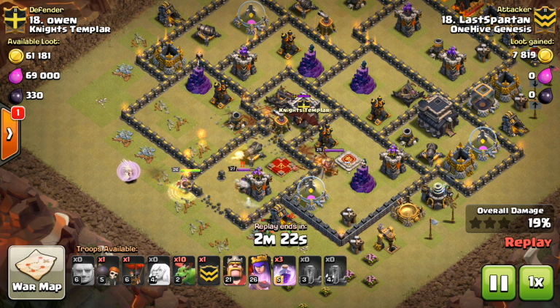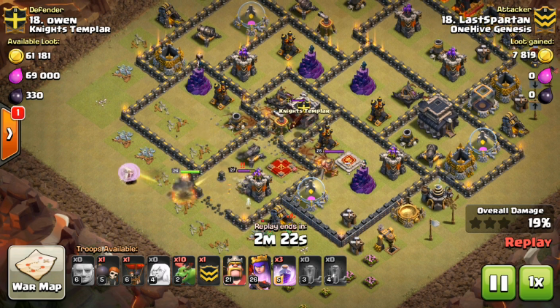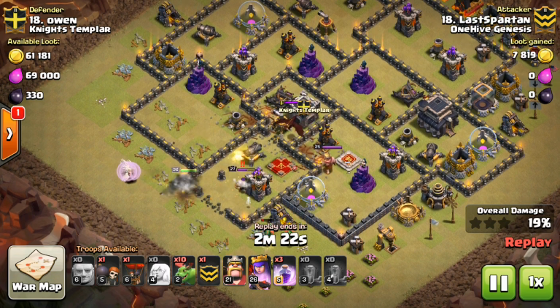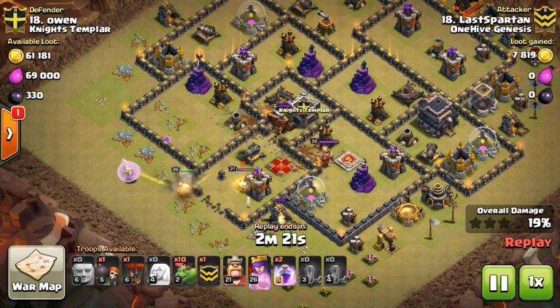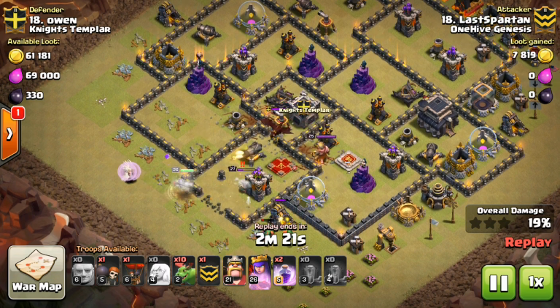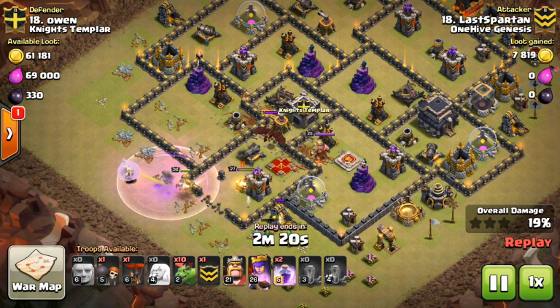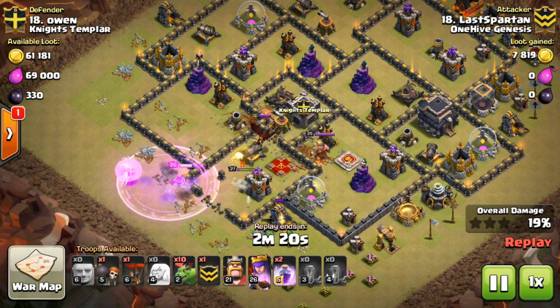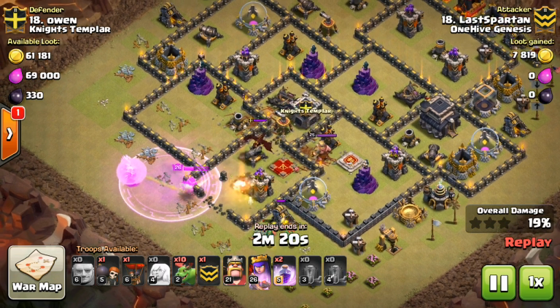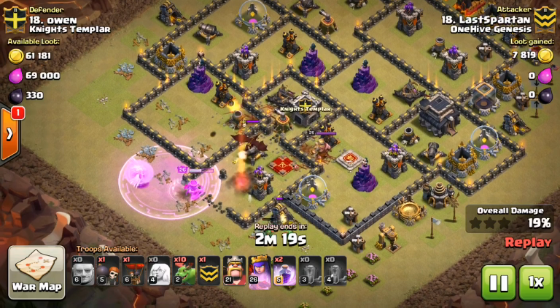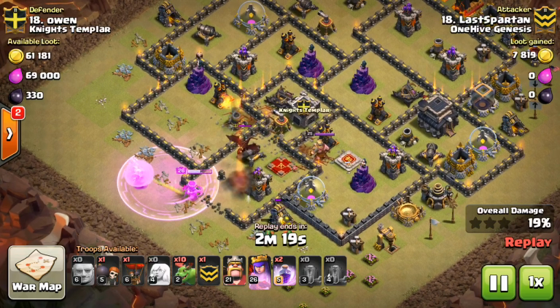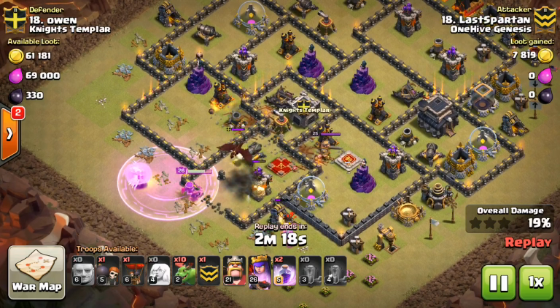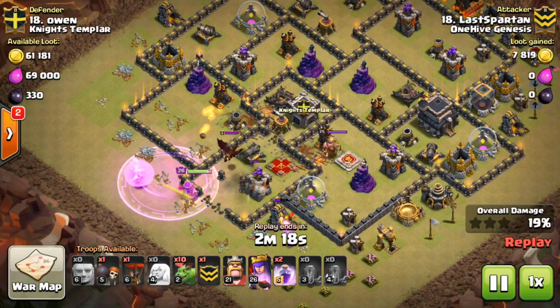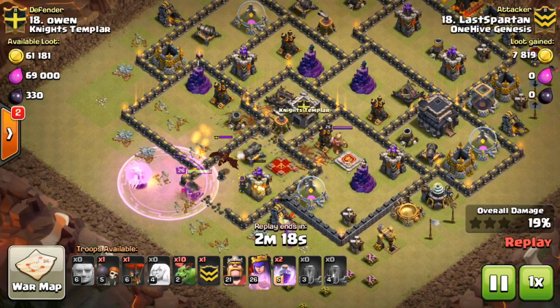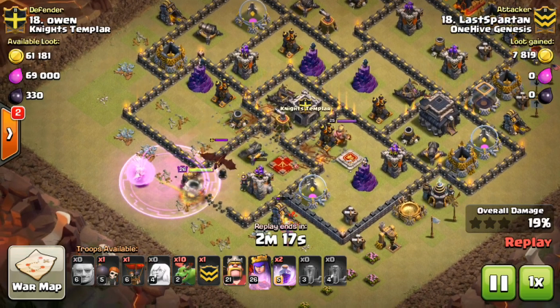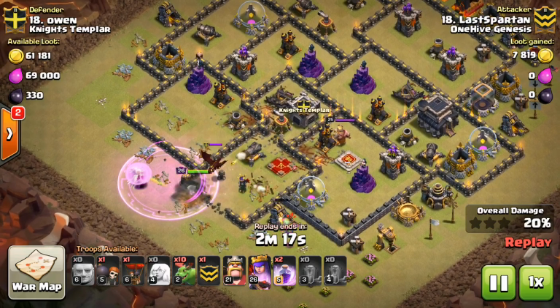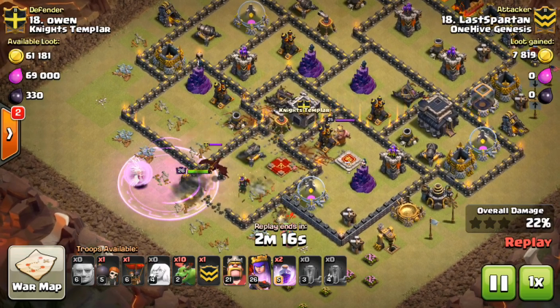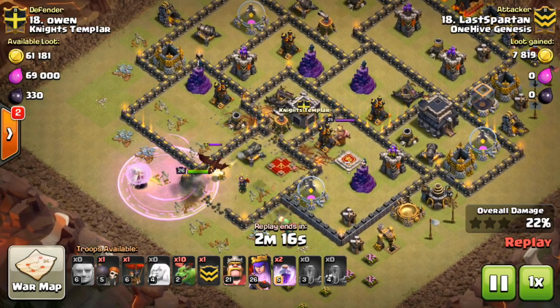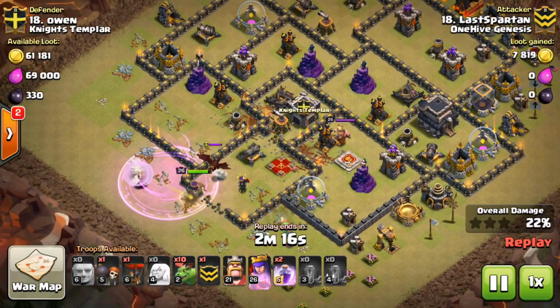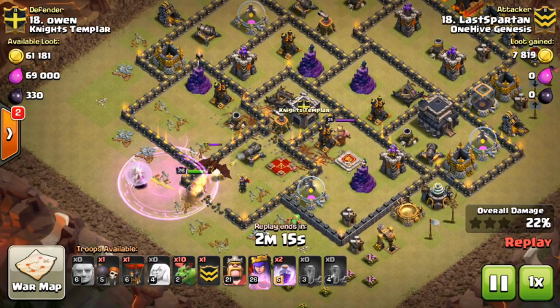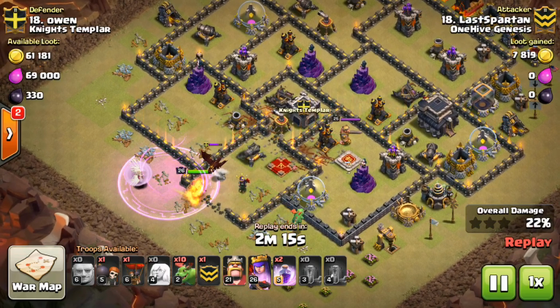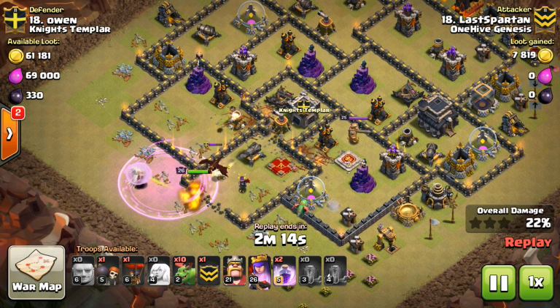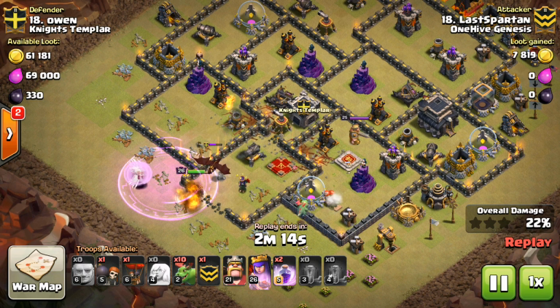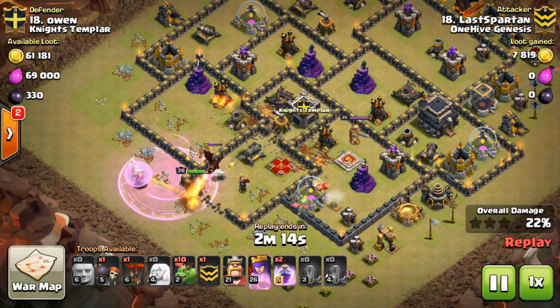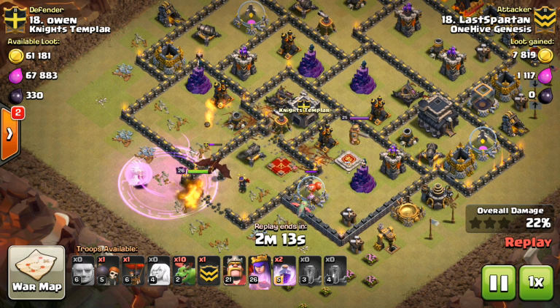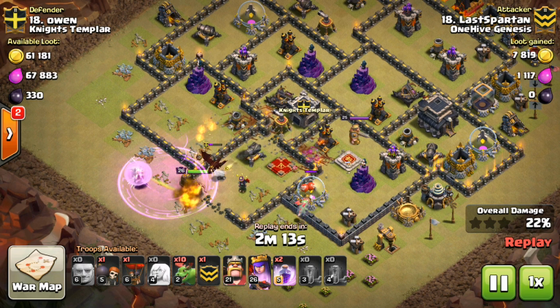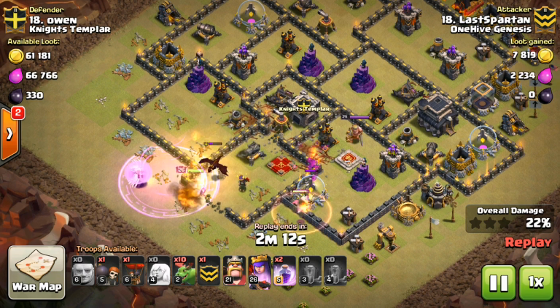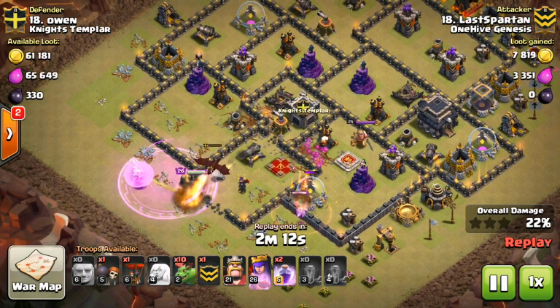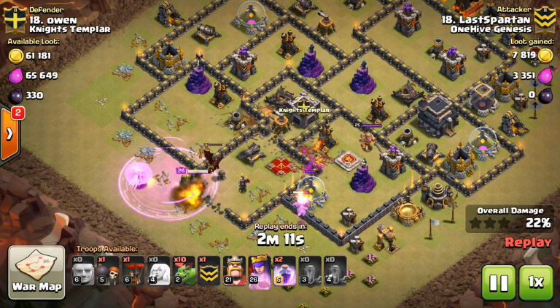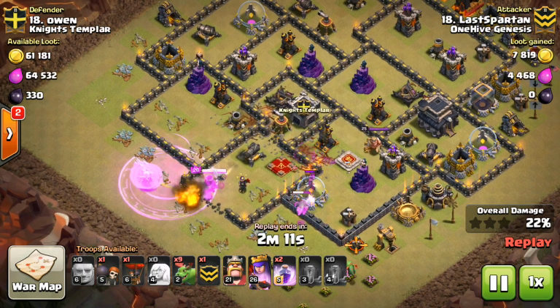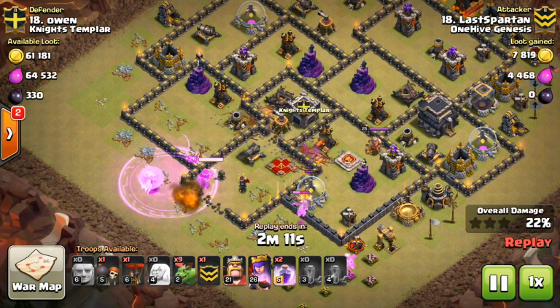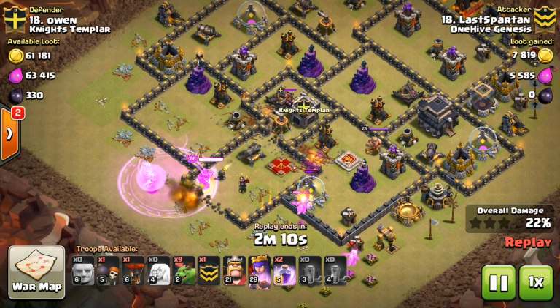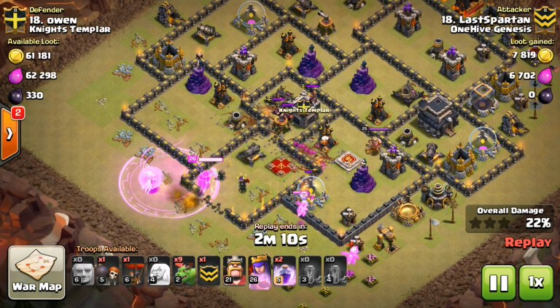As long as the Queen pathing is decent and you can predict where the Queen will go, this can be a very effective strategy. He knows he can get all four Air Defenses taken out, drops that first Rage, and takes out the Dragon and the CC.